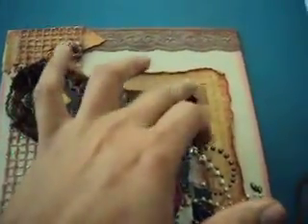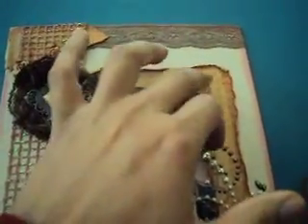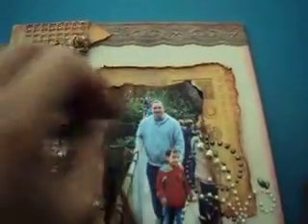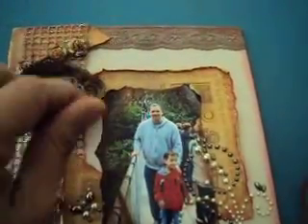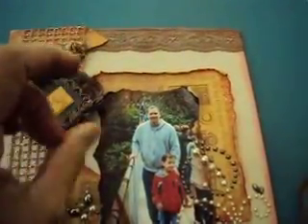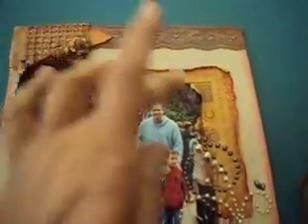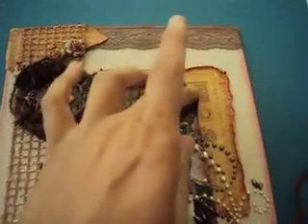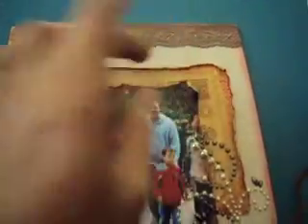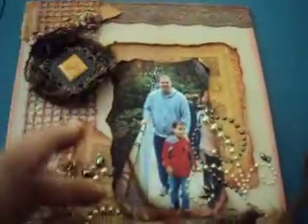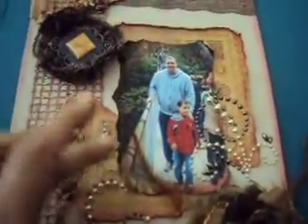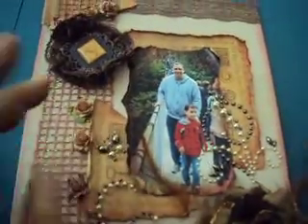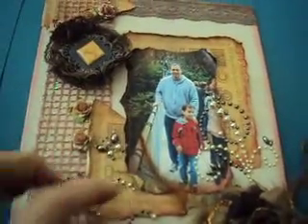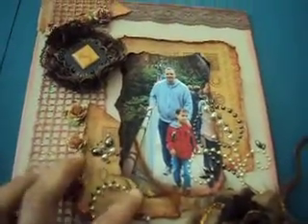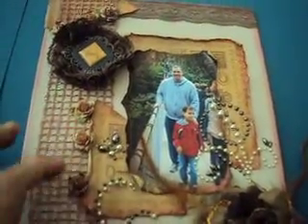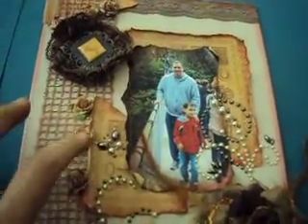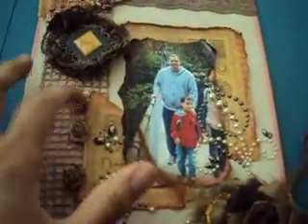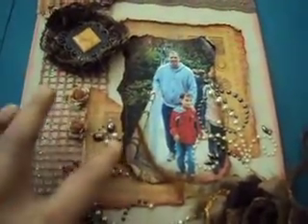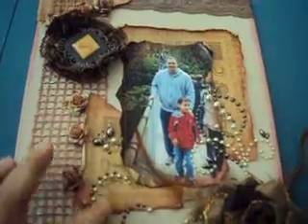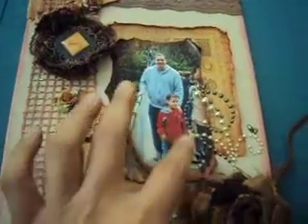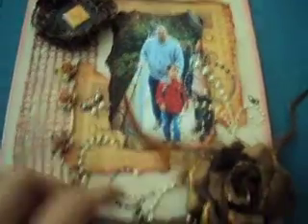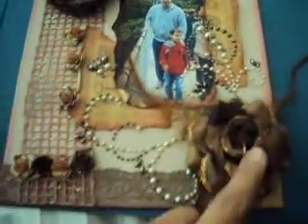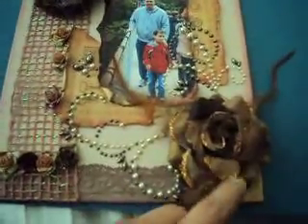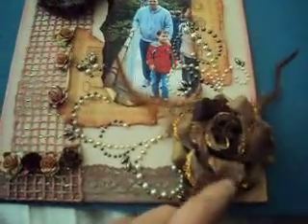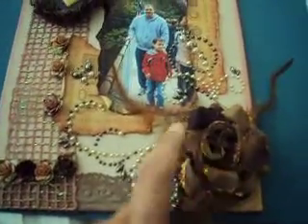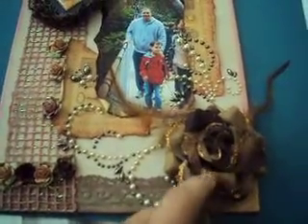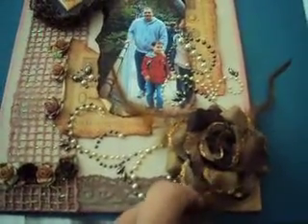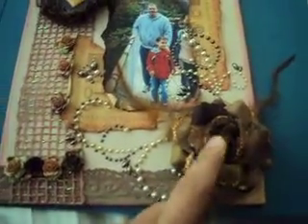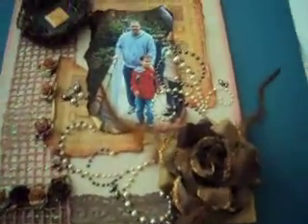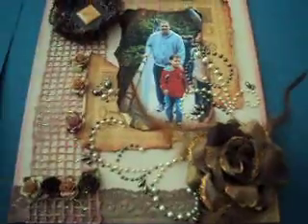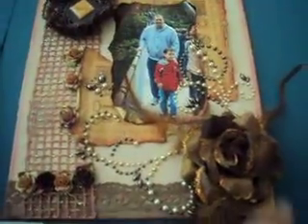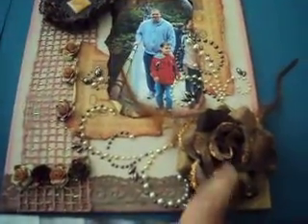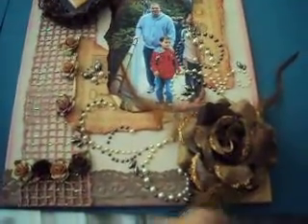I put some gold paint in the back of the picture. I put some flowers and I put my blimbing around this flower. I paint it with lindies too.